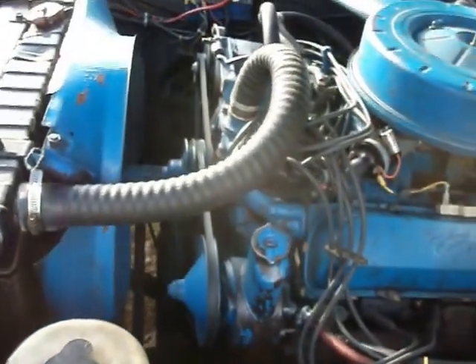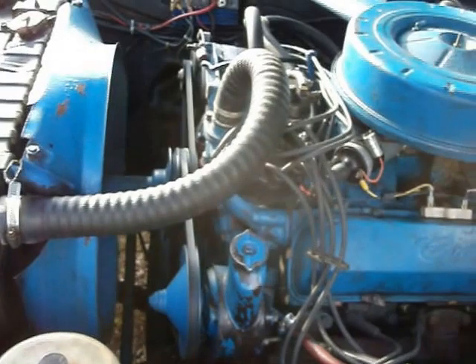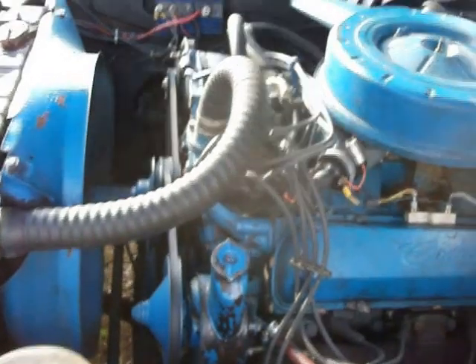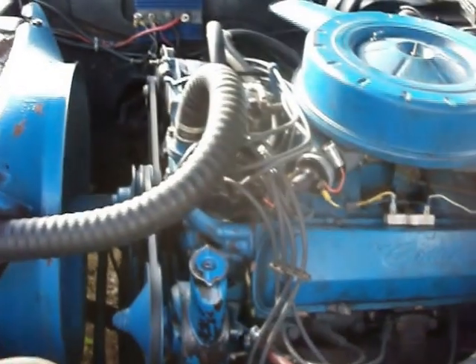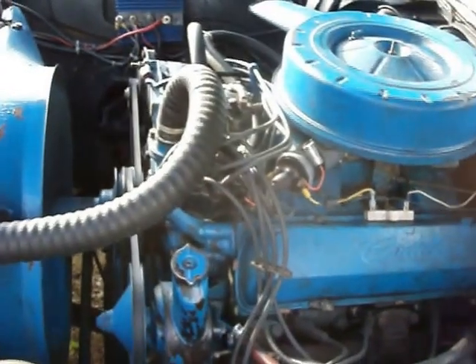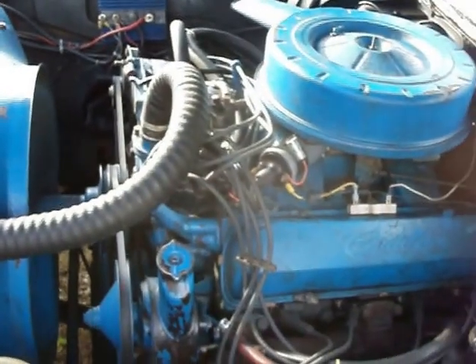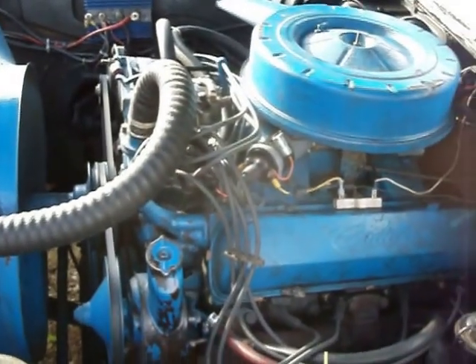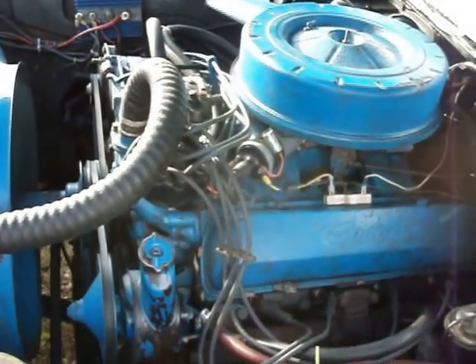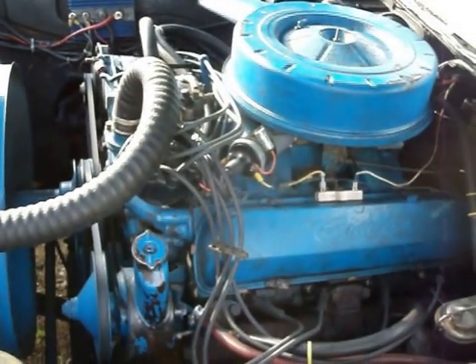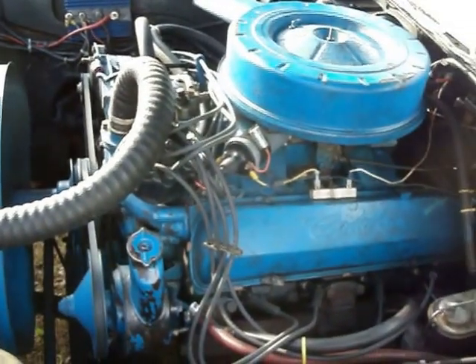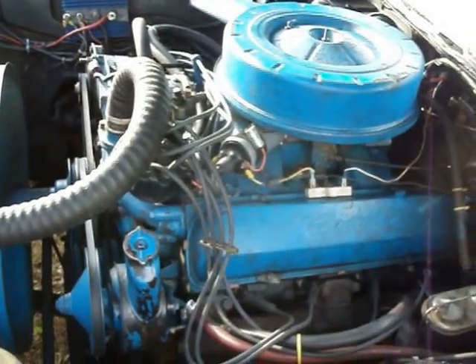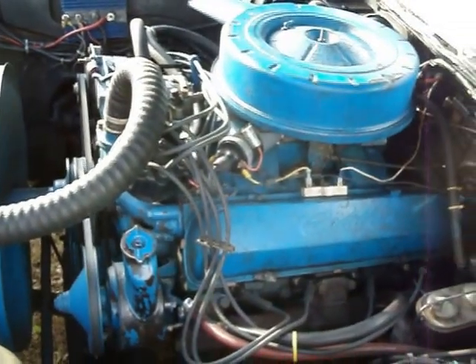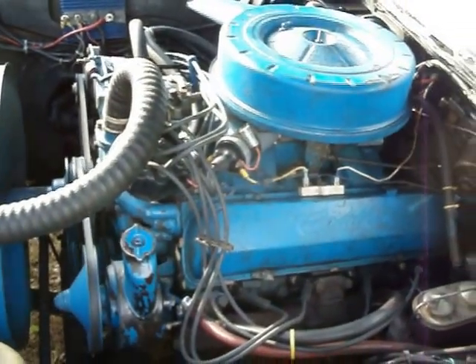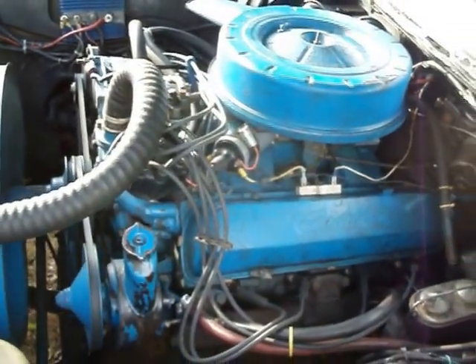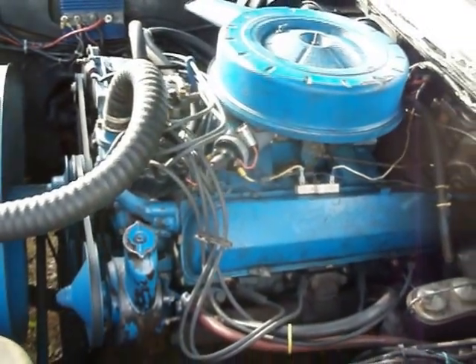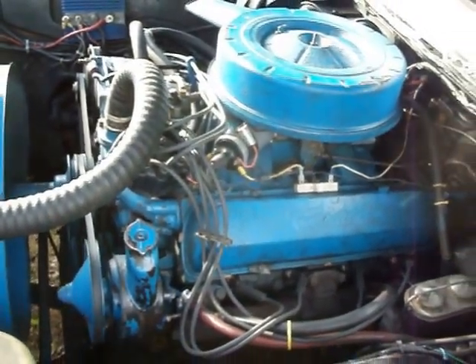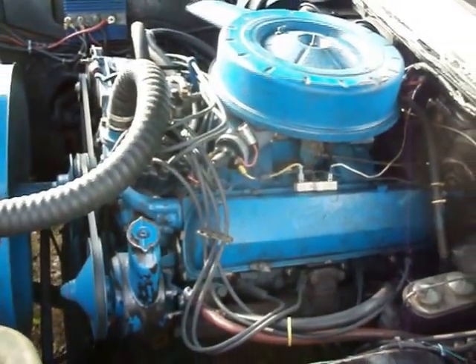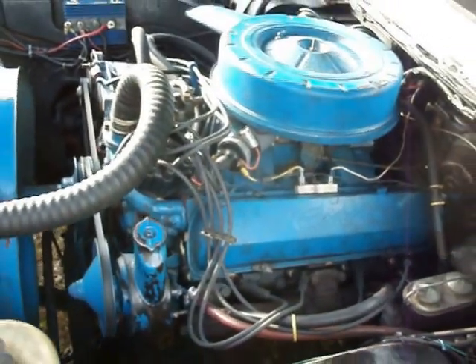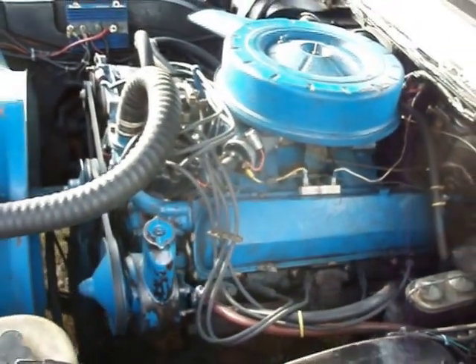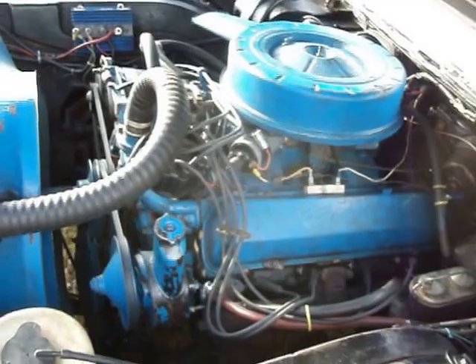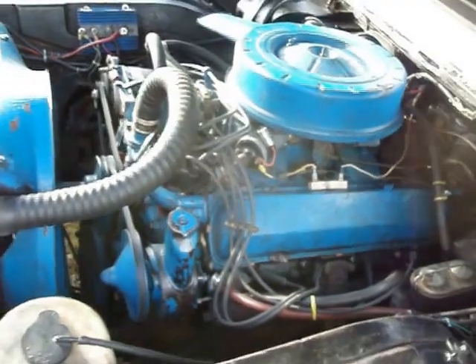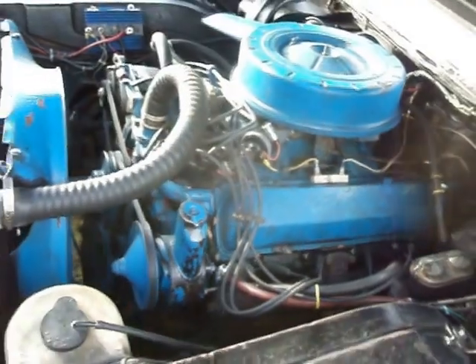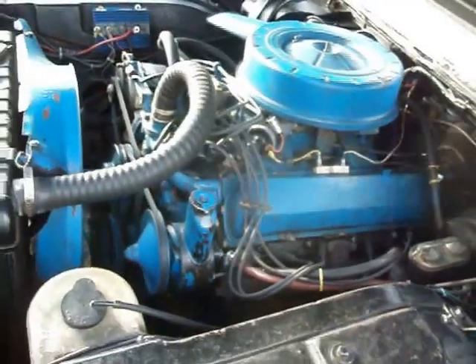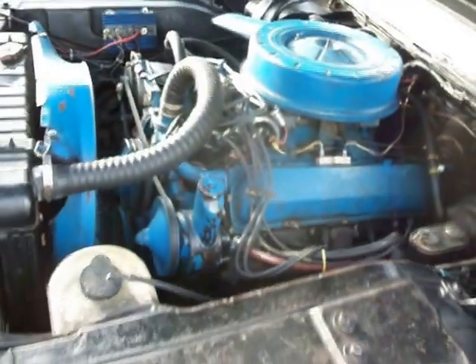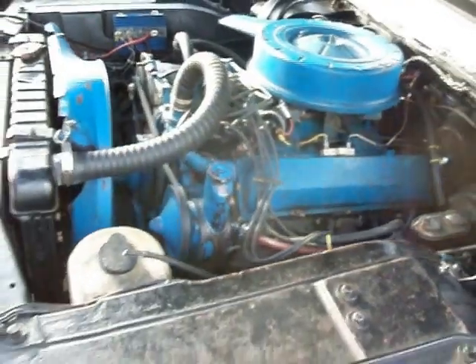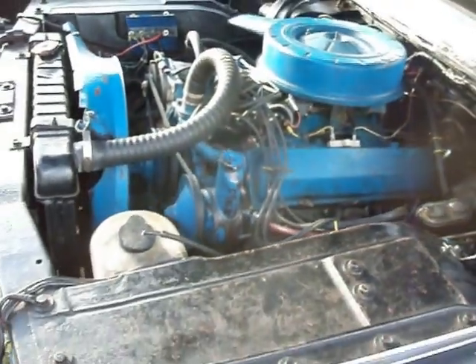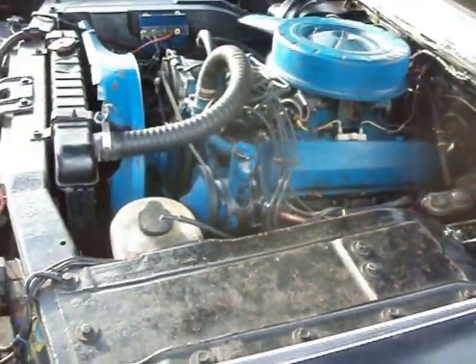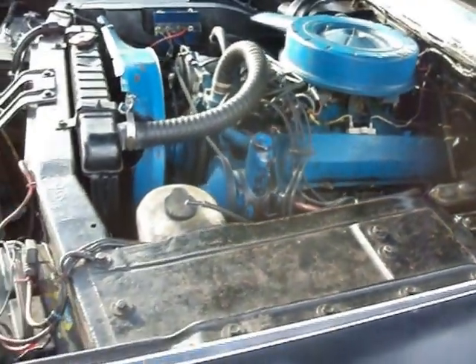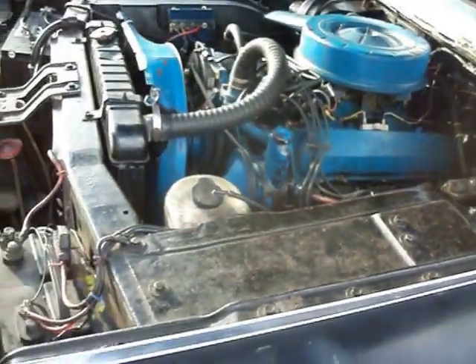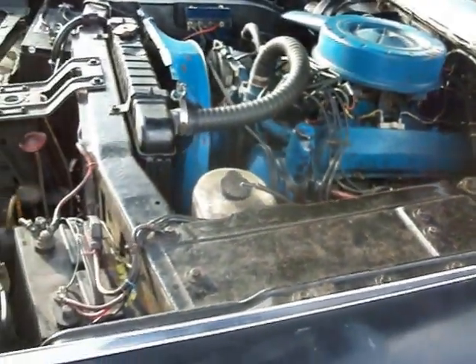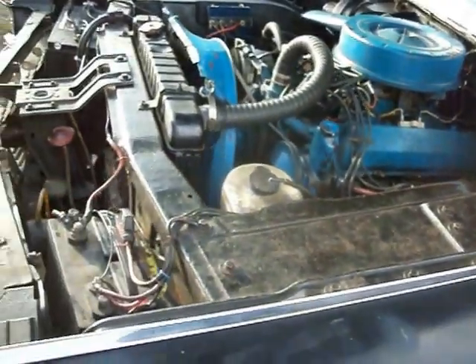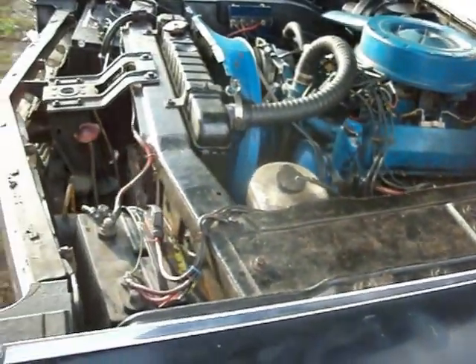I purchased the tranny for 300 bucks — the motor and the transmission. It was set up for about 3 years; I got it freed up and together on it.